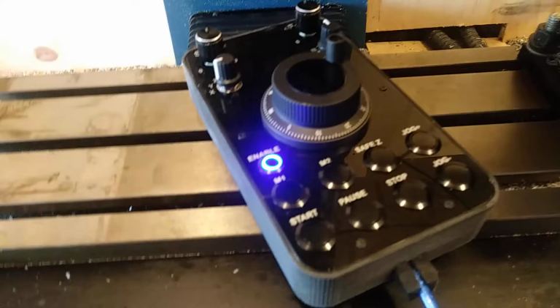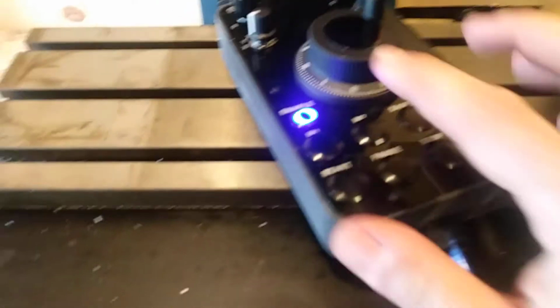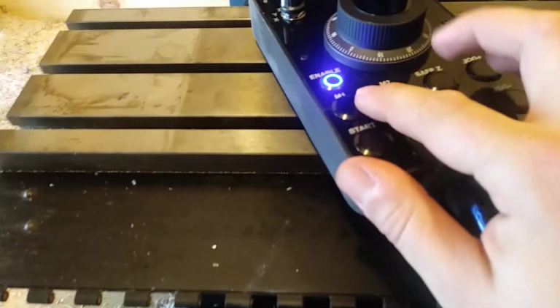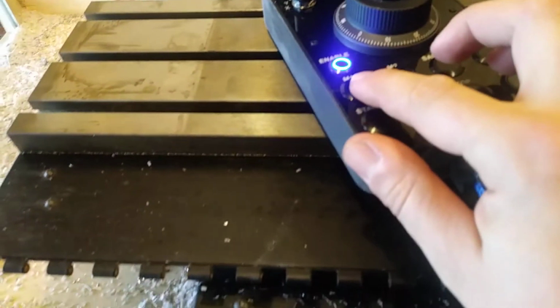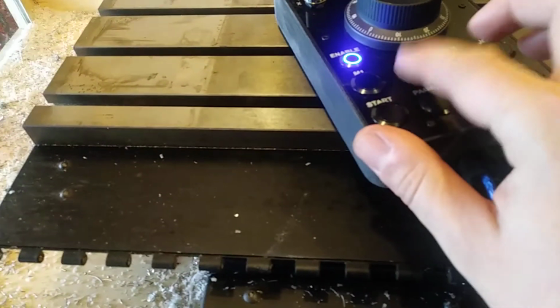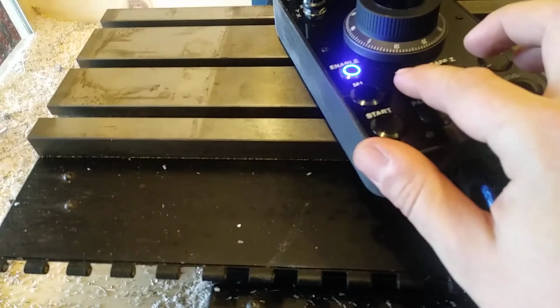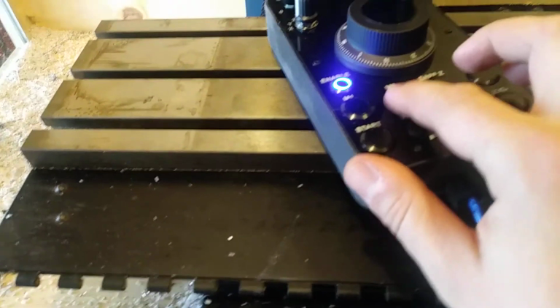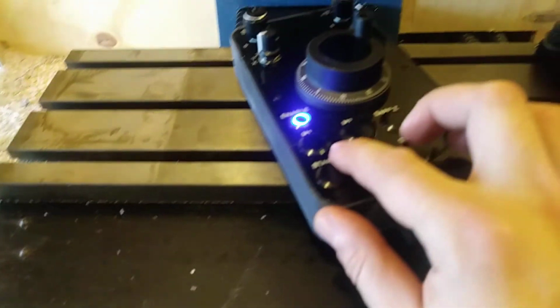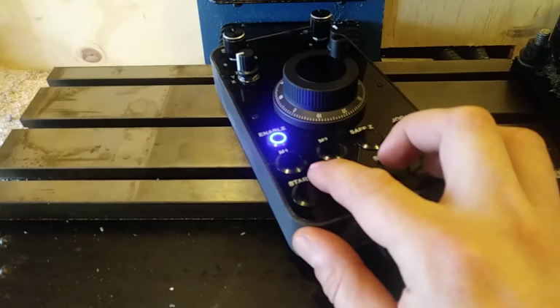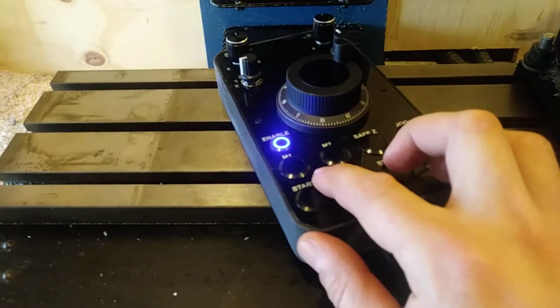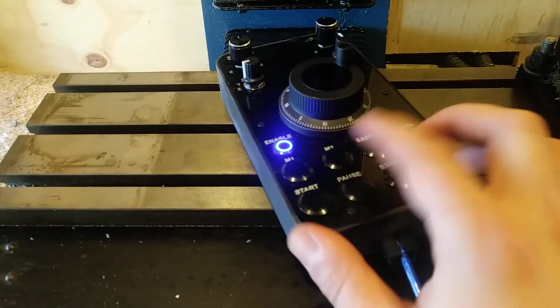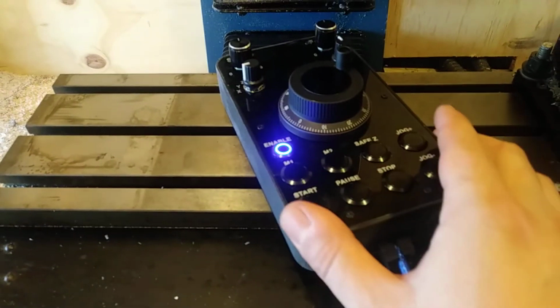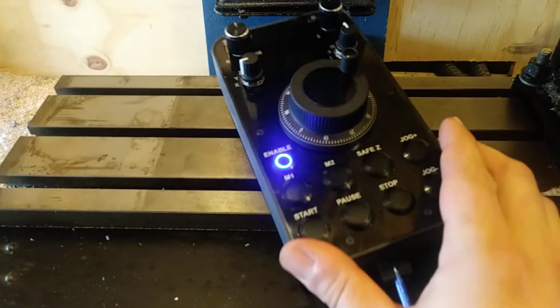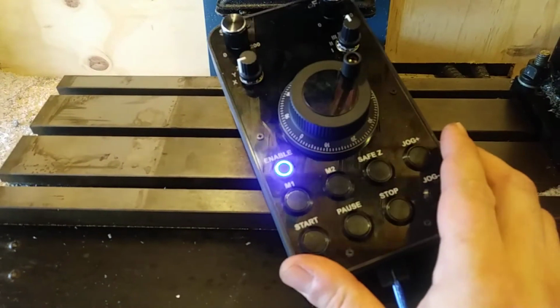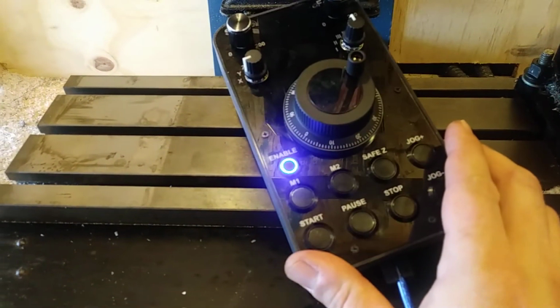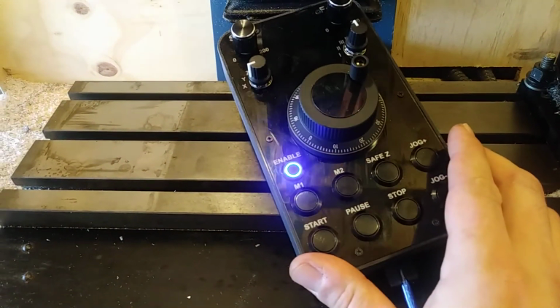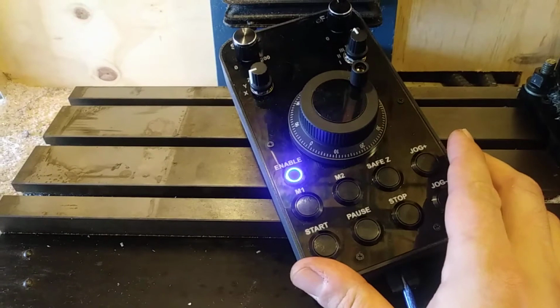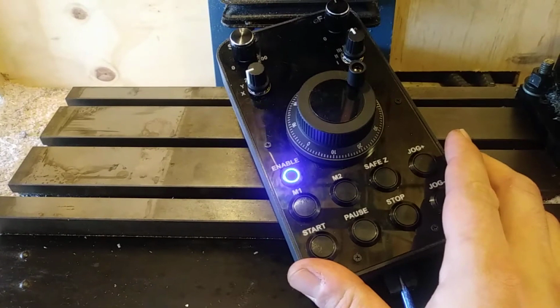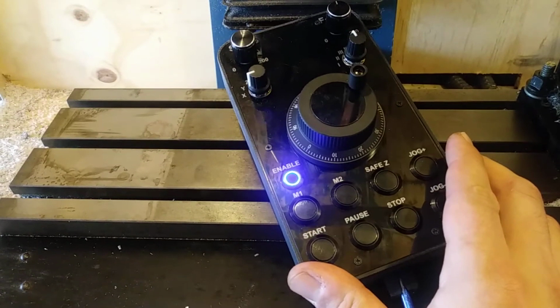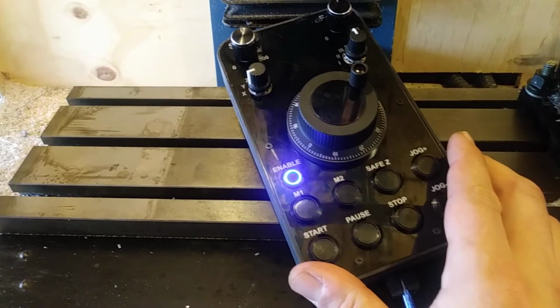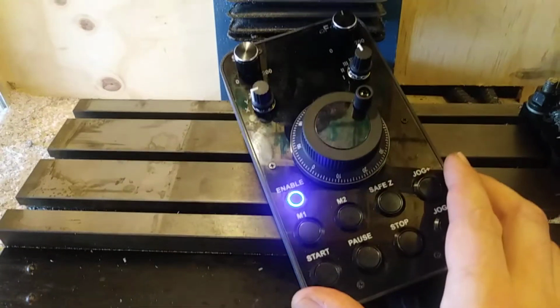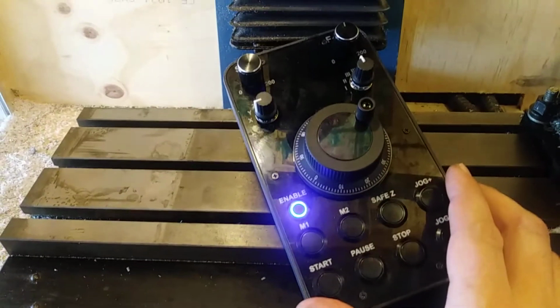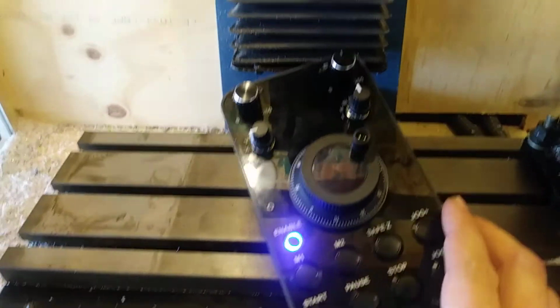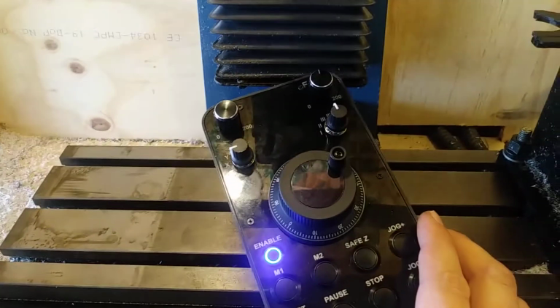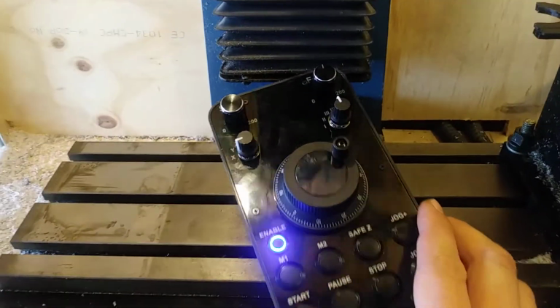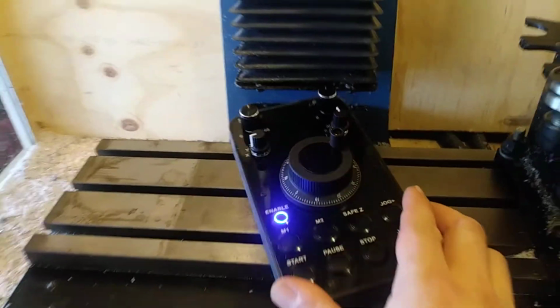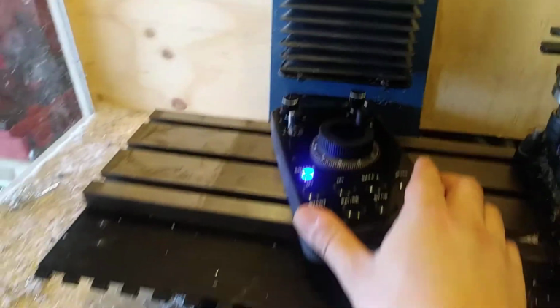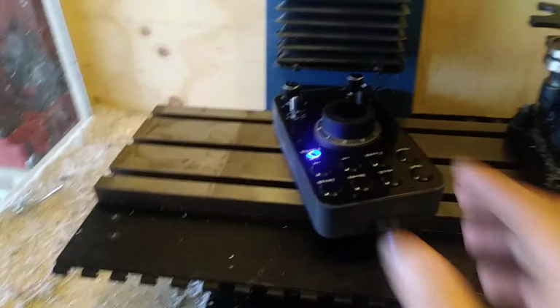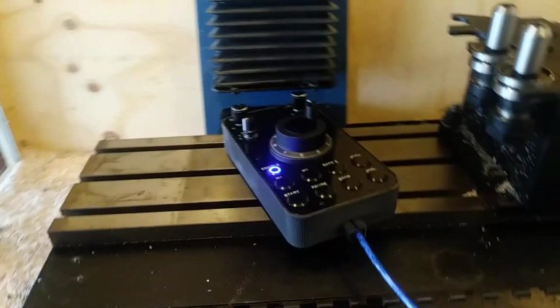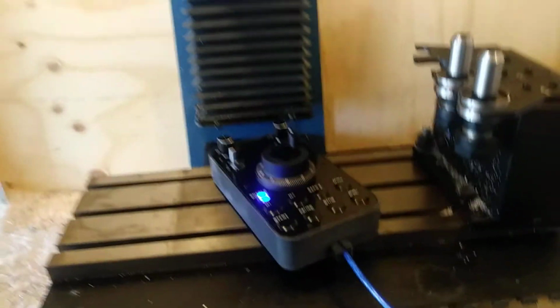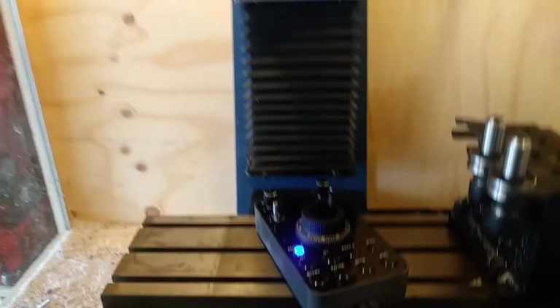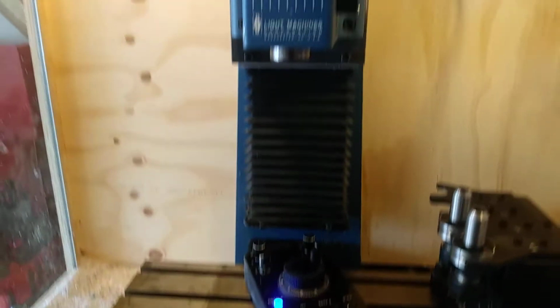It has two marker buttons, which I haven't programmed yet so I'm not going to run them. Basically, this is it for my demonstration.